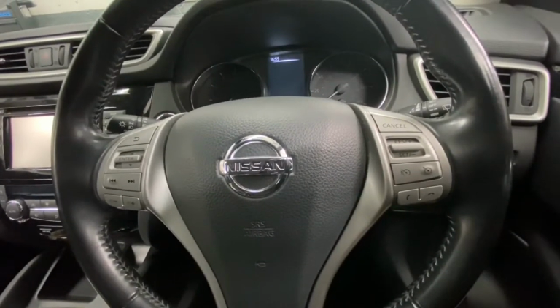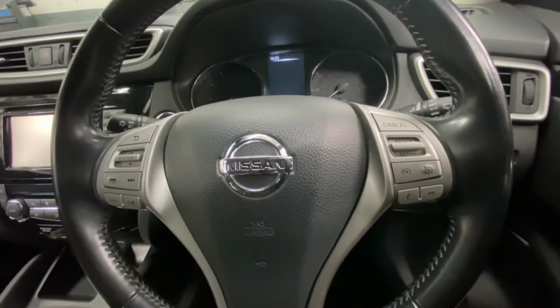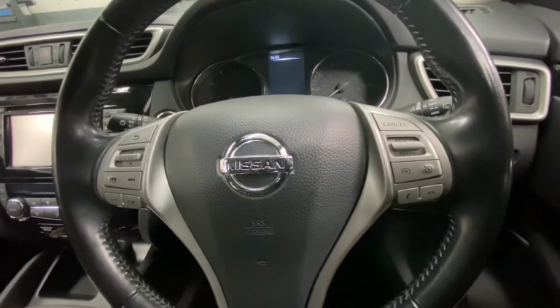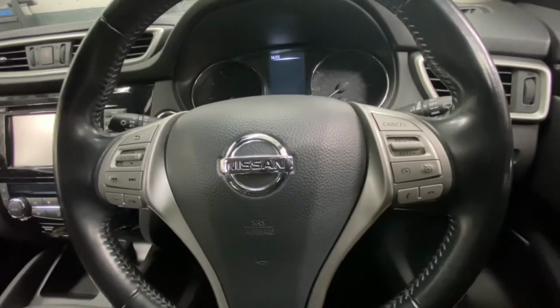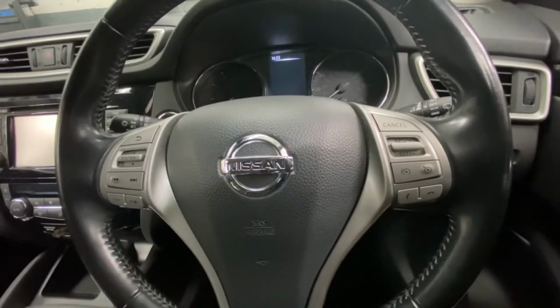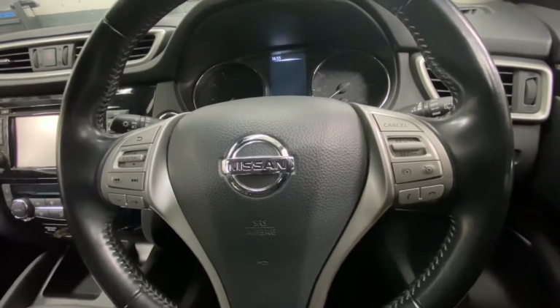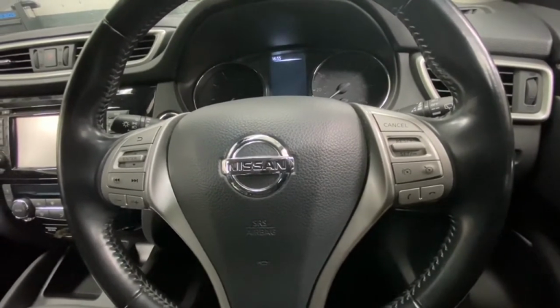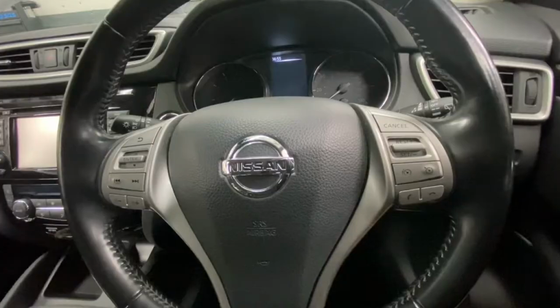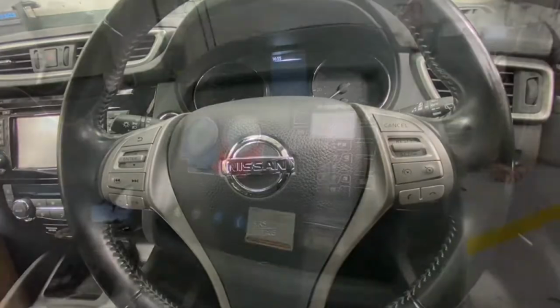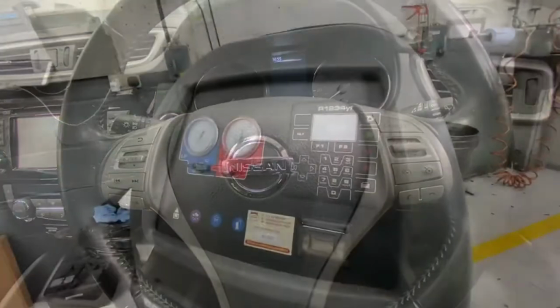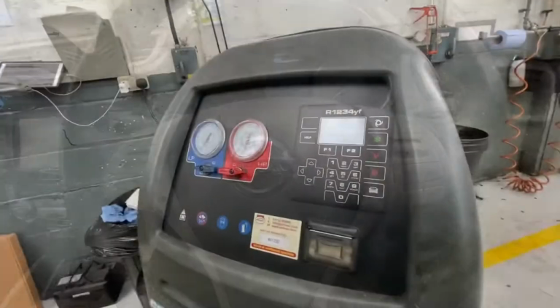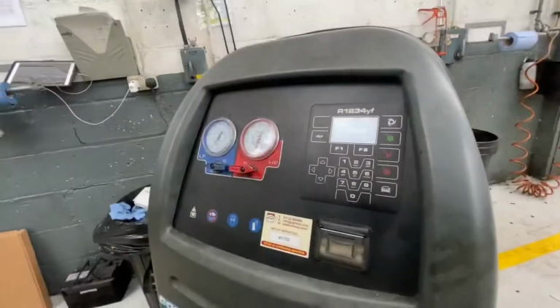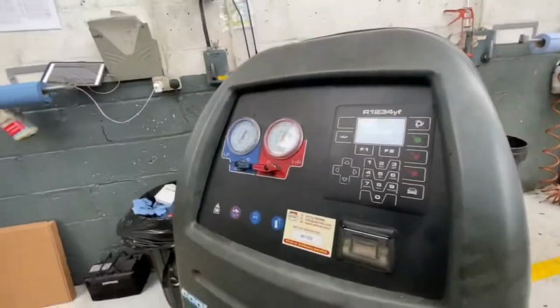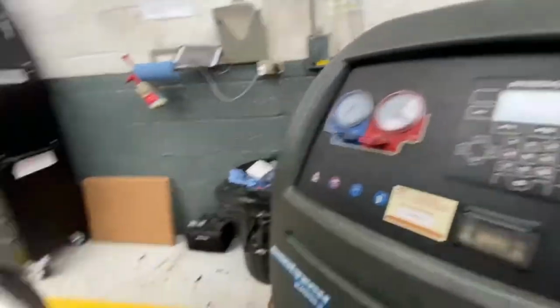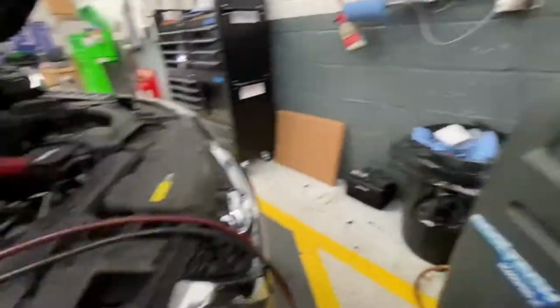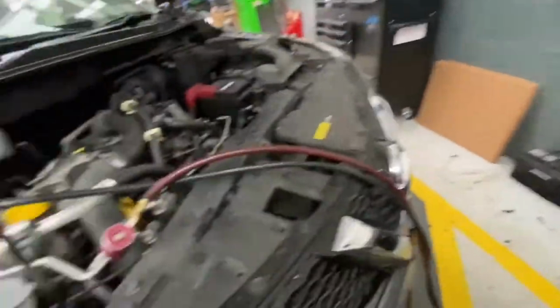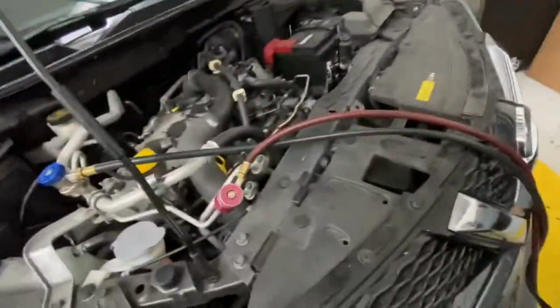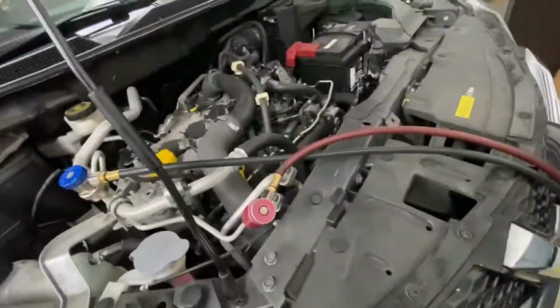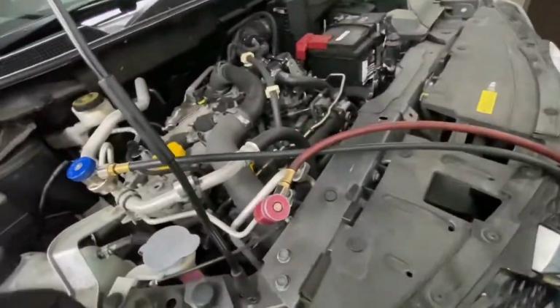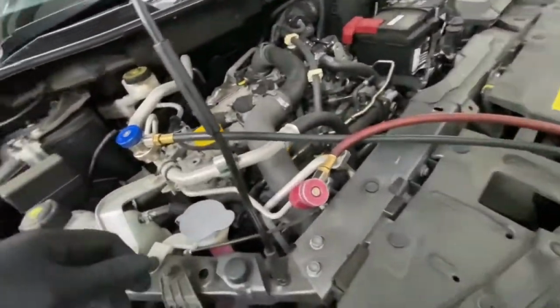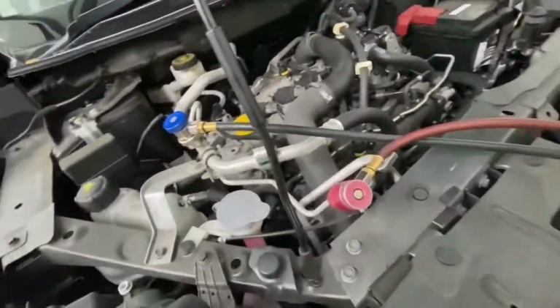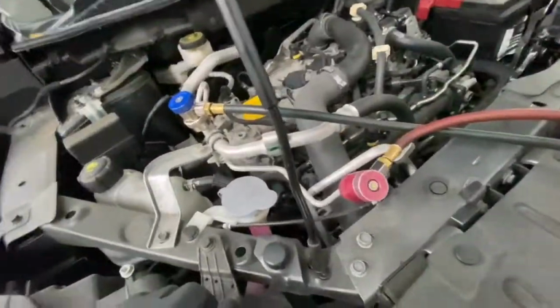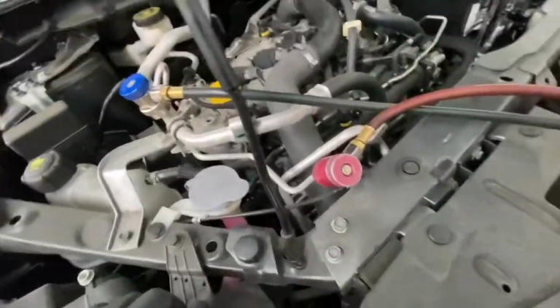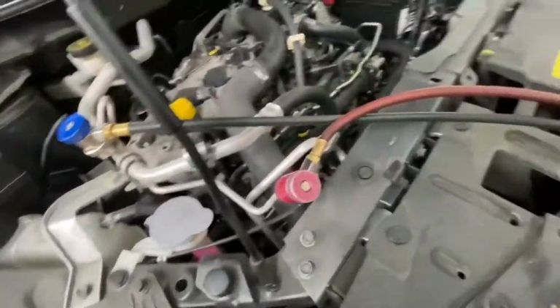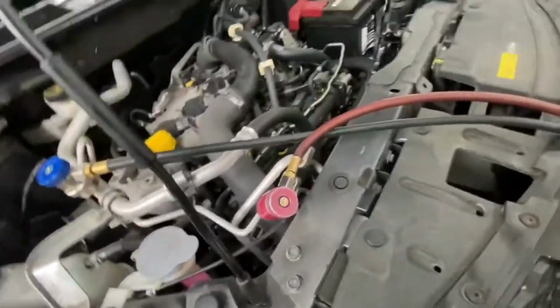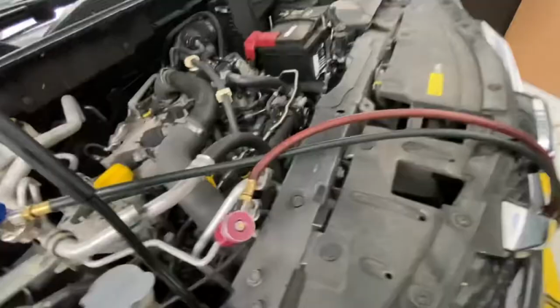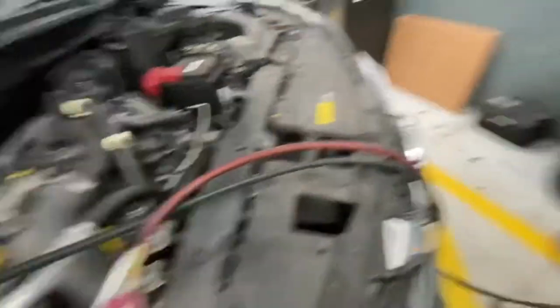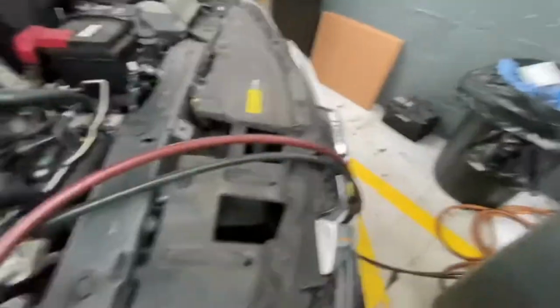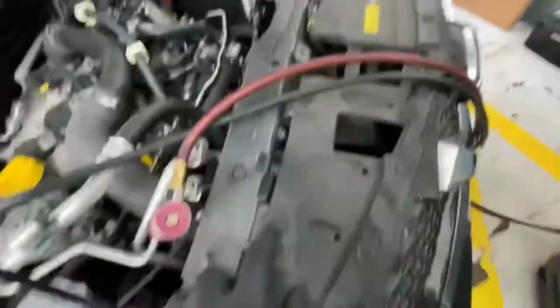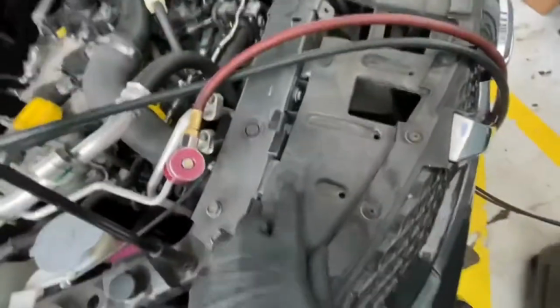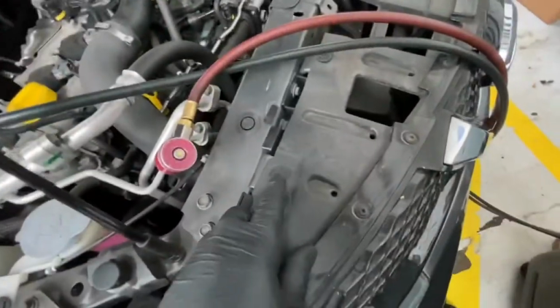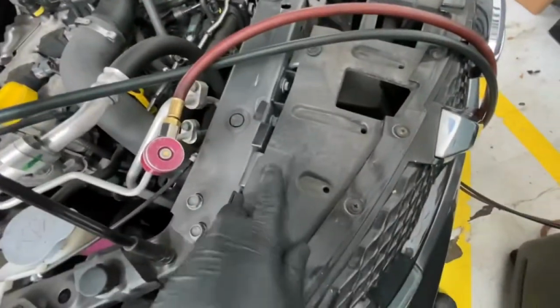First, what we're going to do is literally just recover all the gas out of the system. As you can see from this video, we're now recovering the gas.